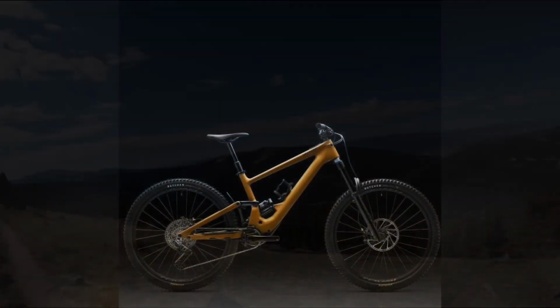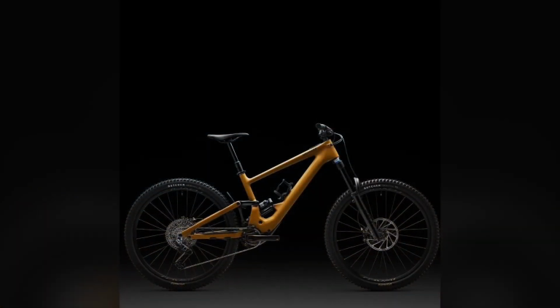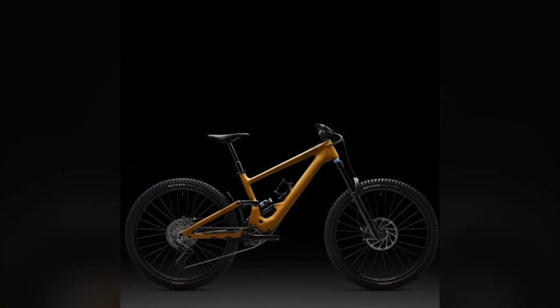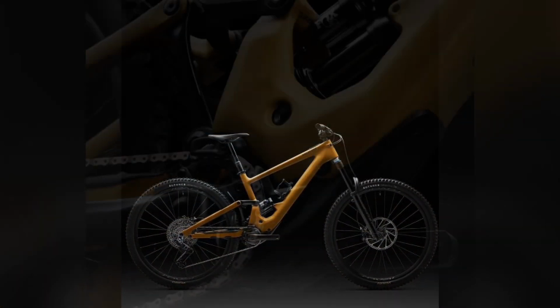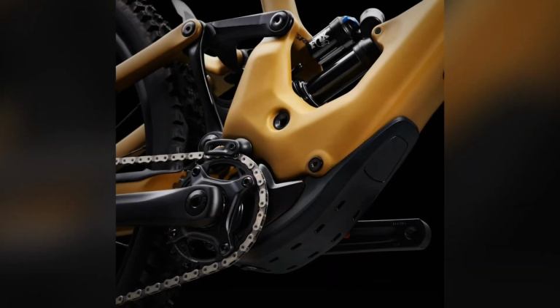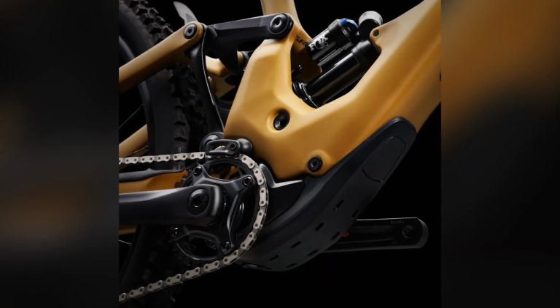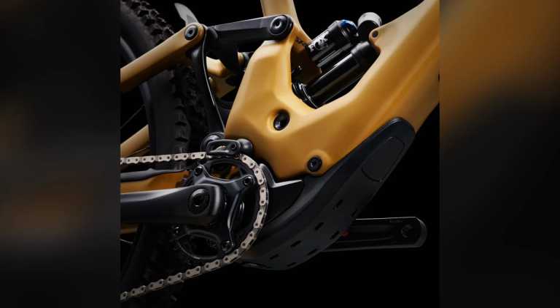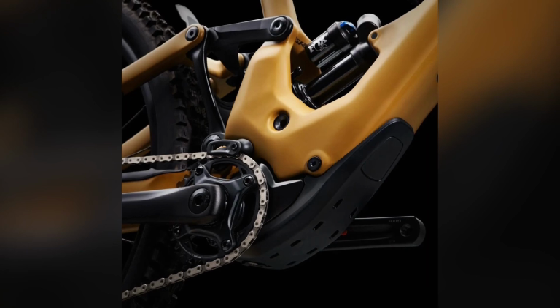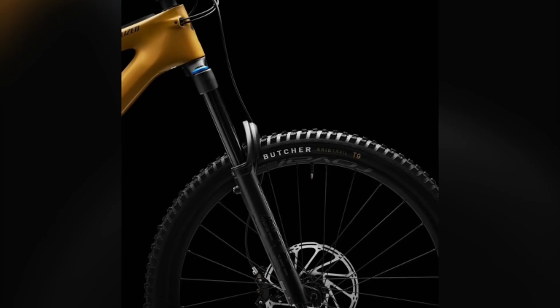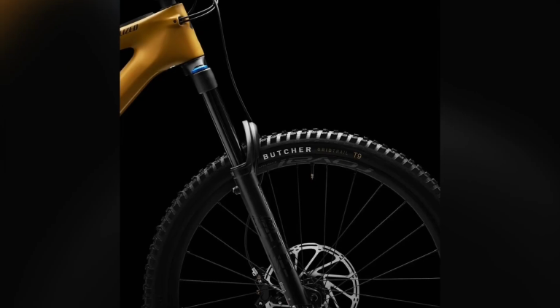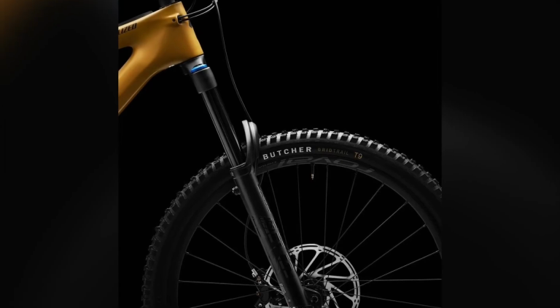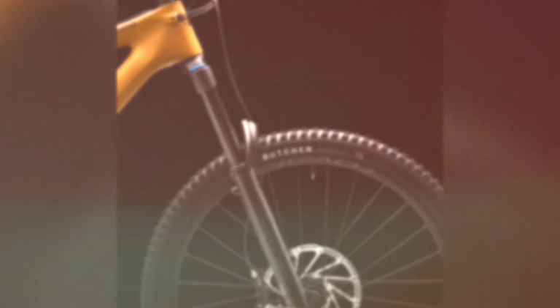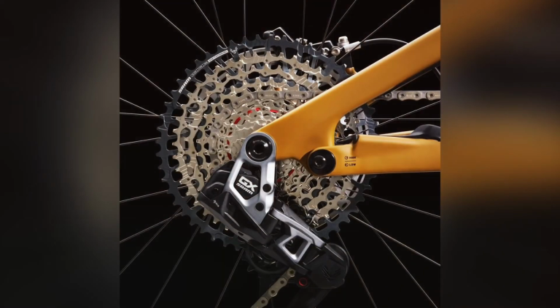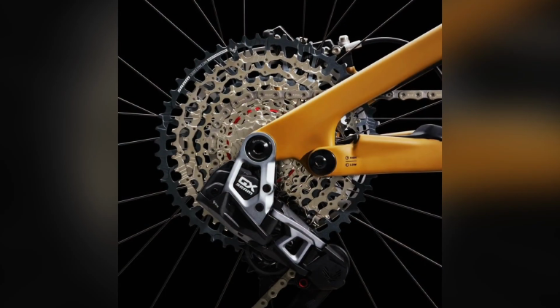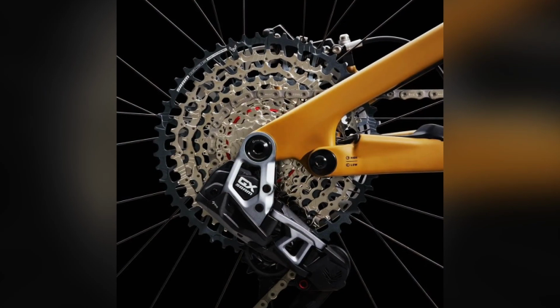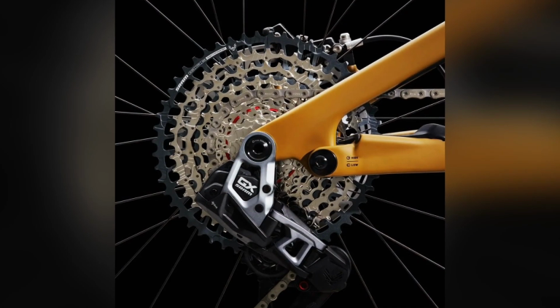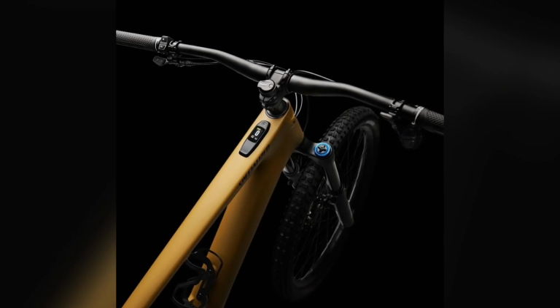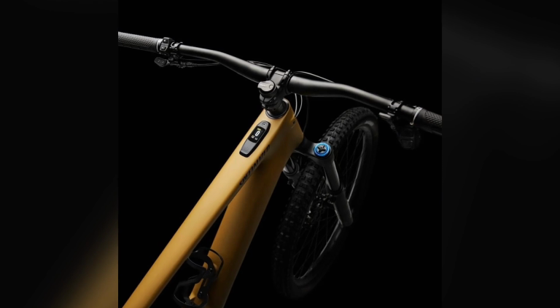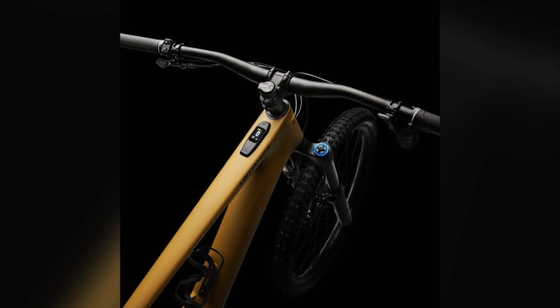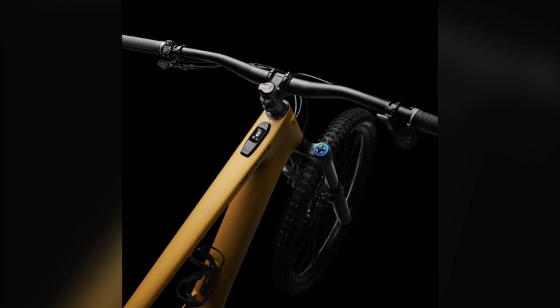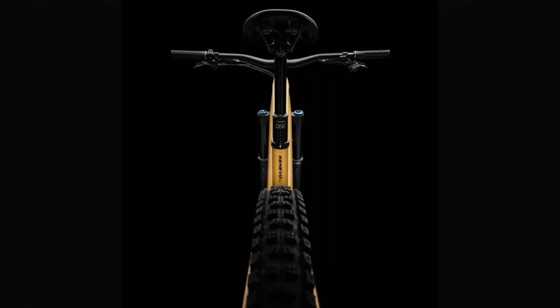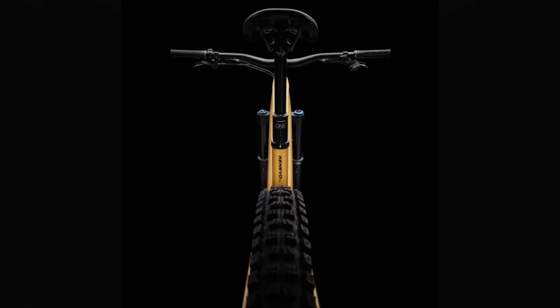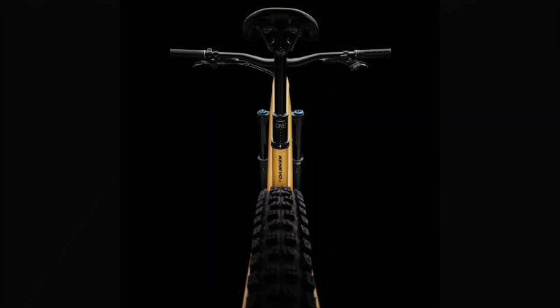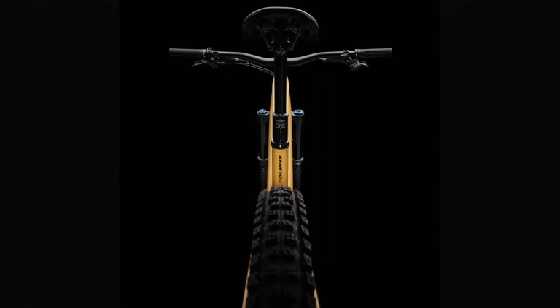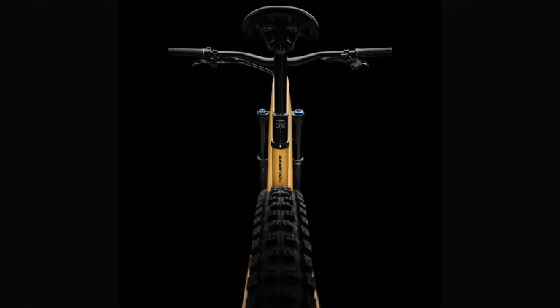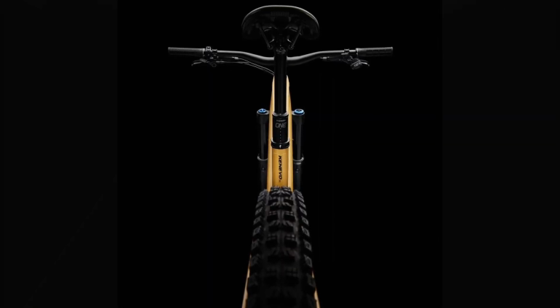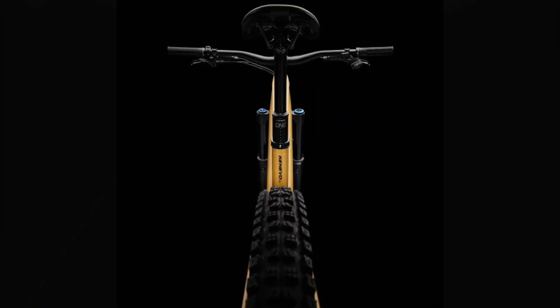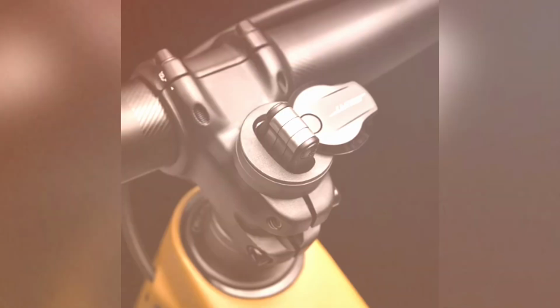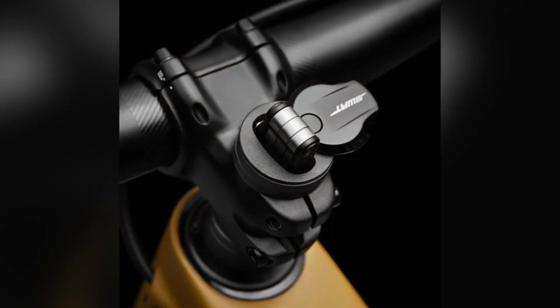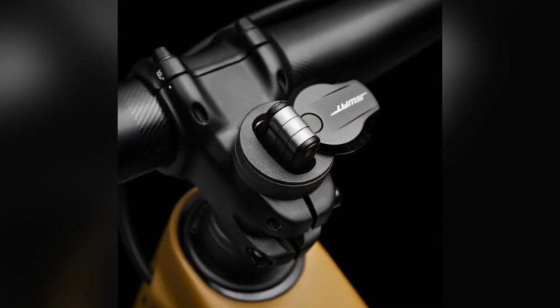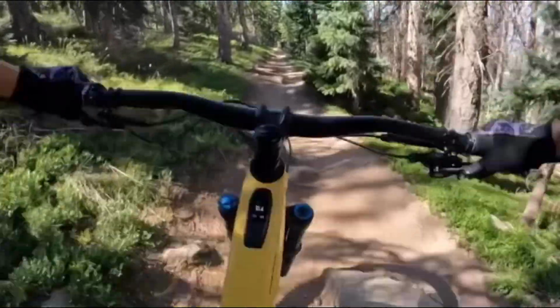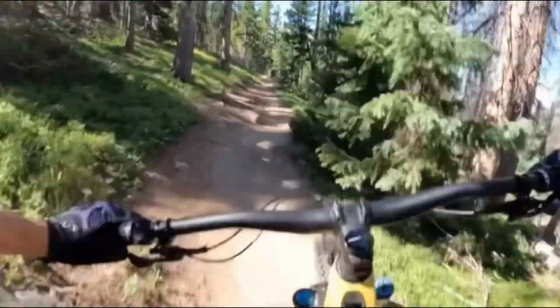Integrated into the top tube, it displays all vital riding data and lets you adjust power levels on the fly. Connected to the Specialized app, it allows riders to personalize power delivery, optimize battery life, and monitor the system's health.